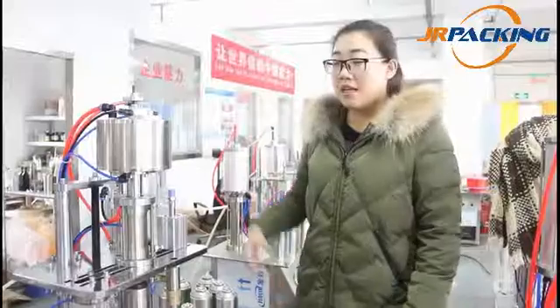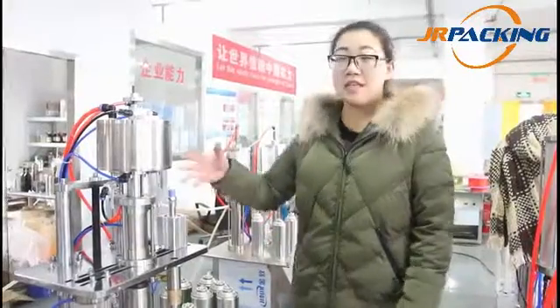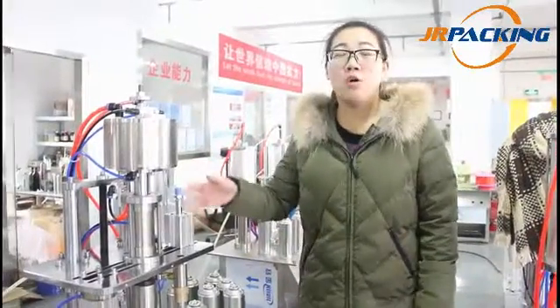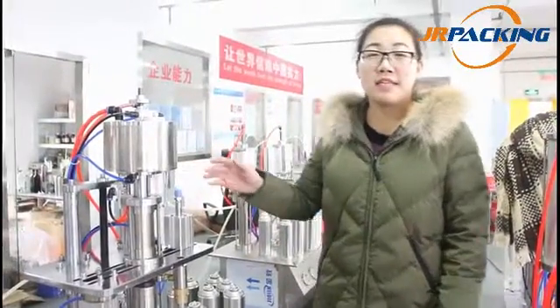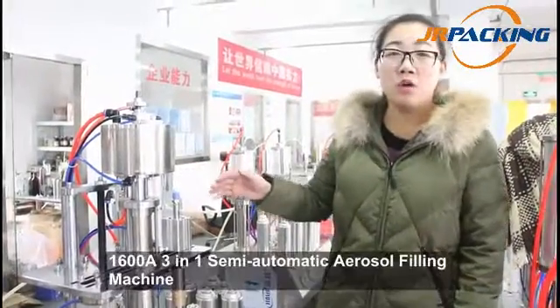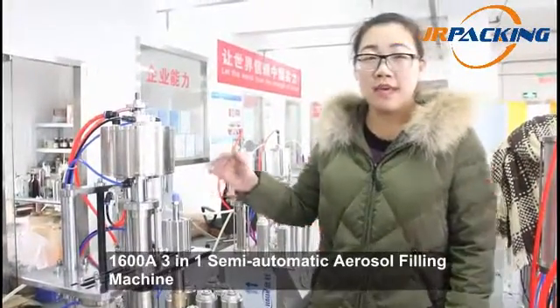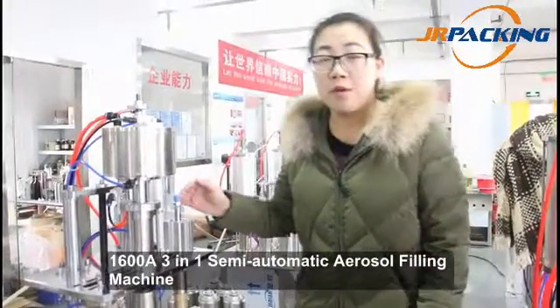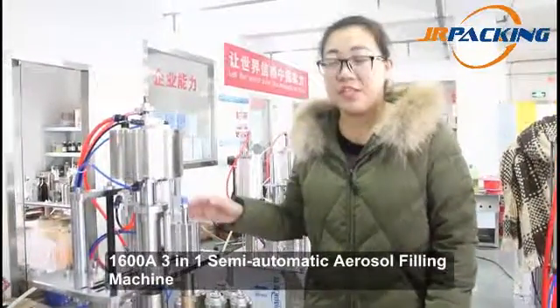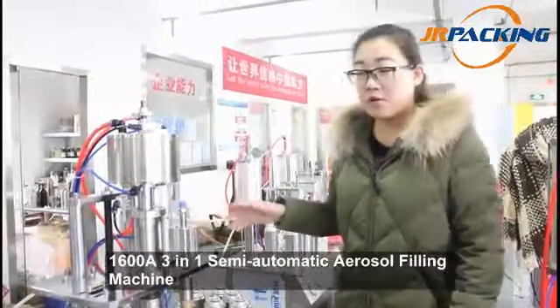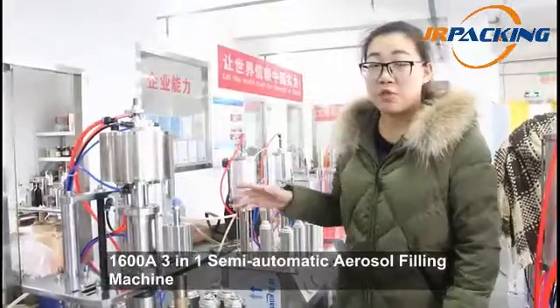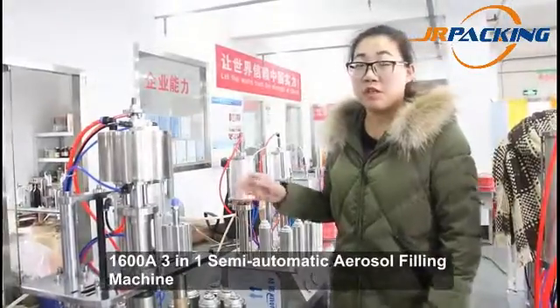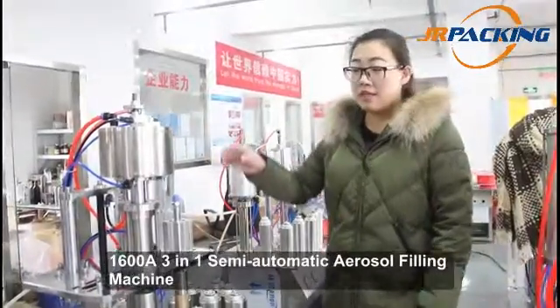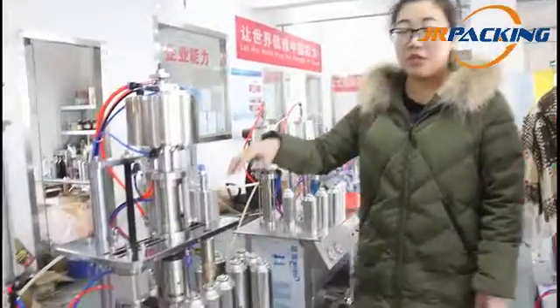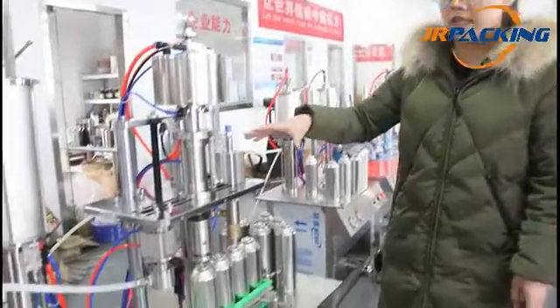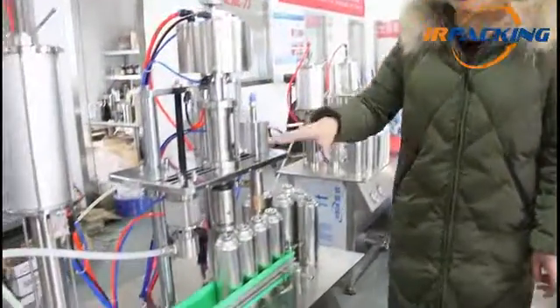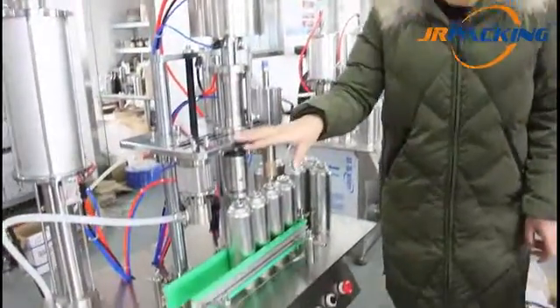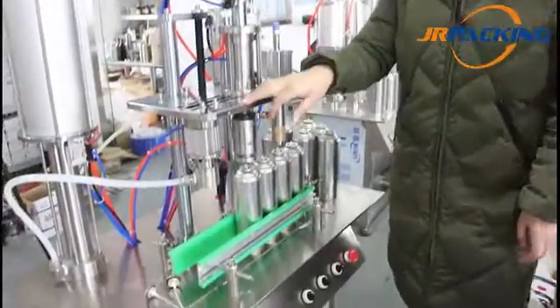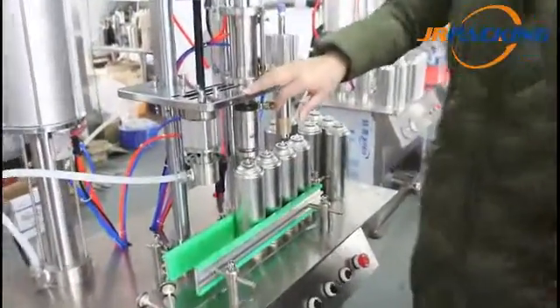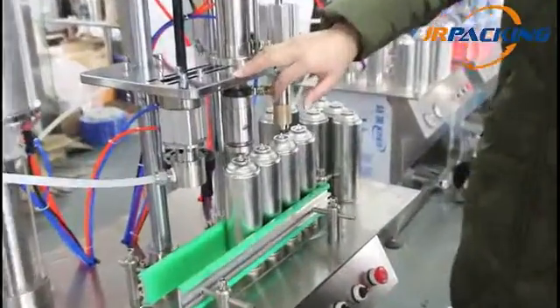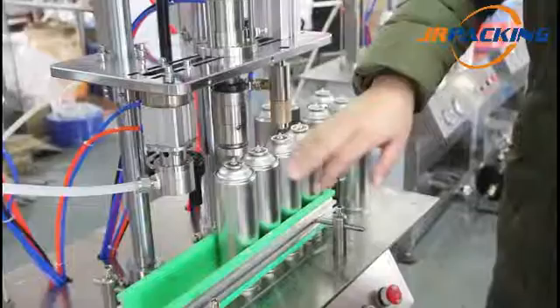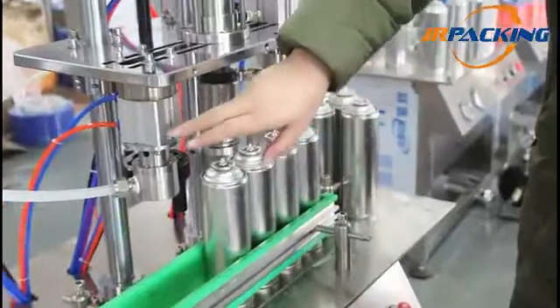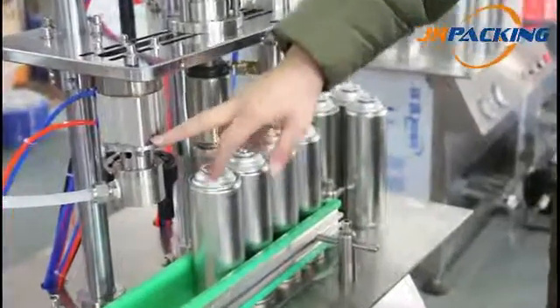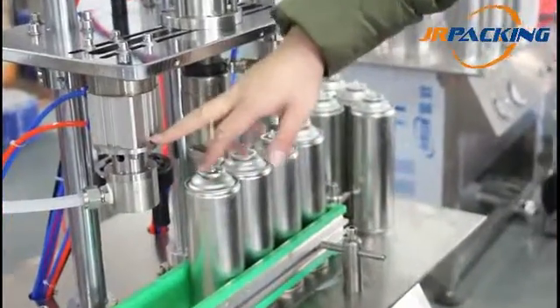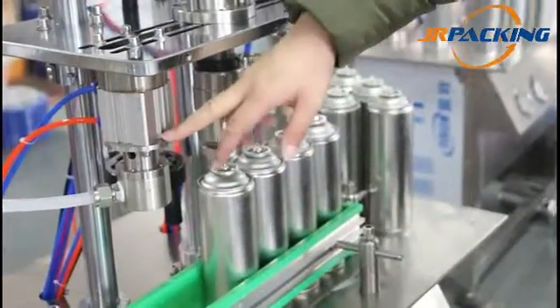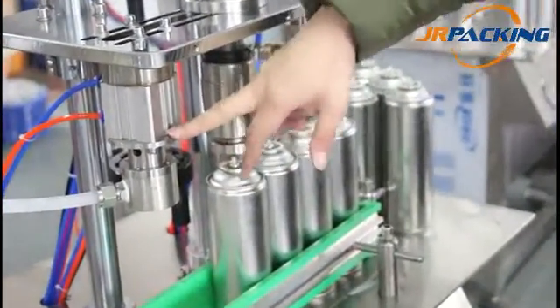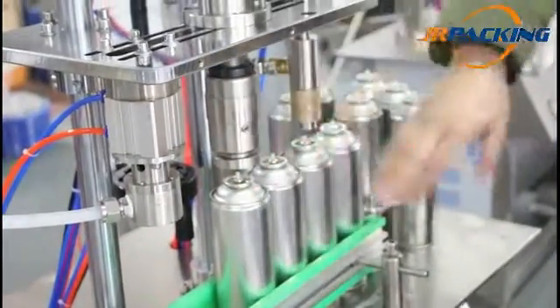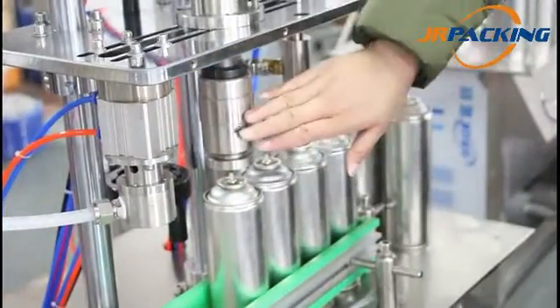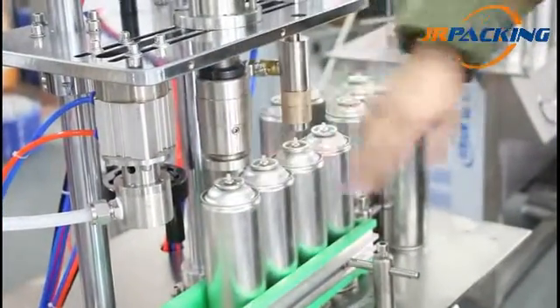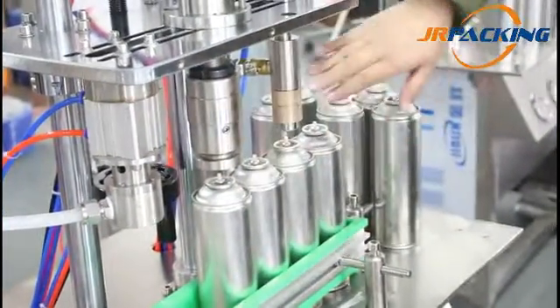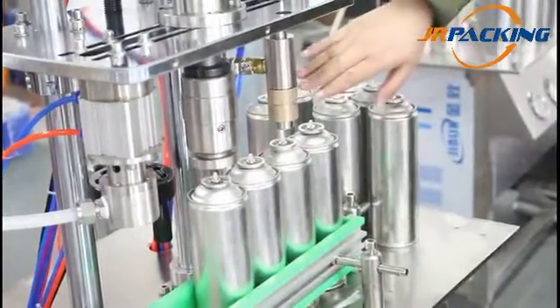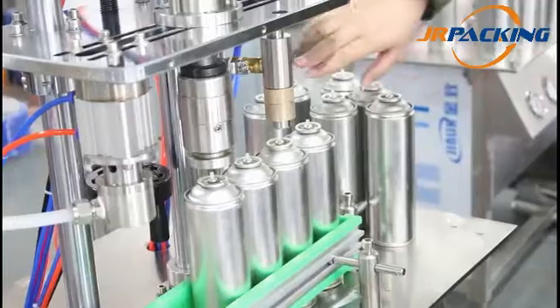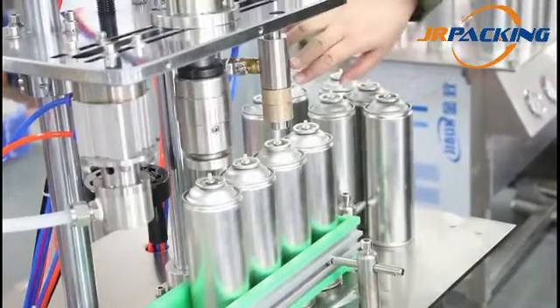This is our 1600A semi-automatic air source filling machine. This machine includes three parts: liquid material filling part, creeping part, and propellant gas filling part.